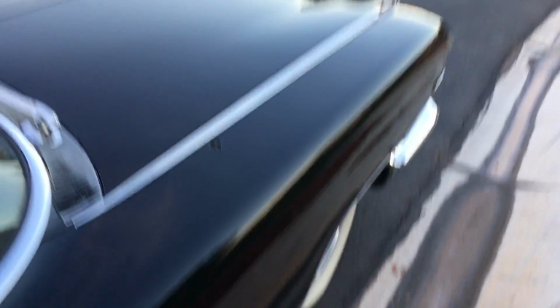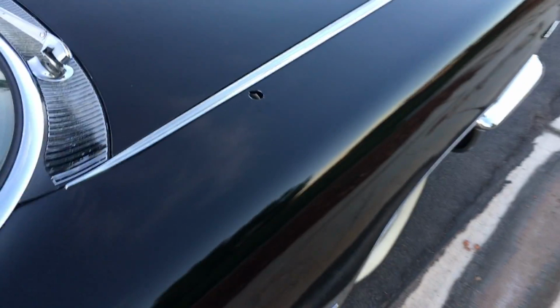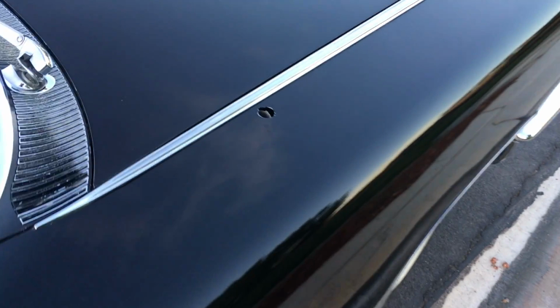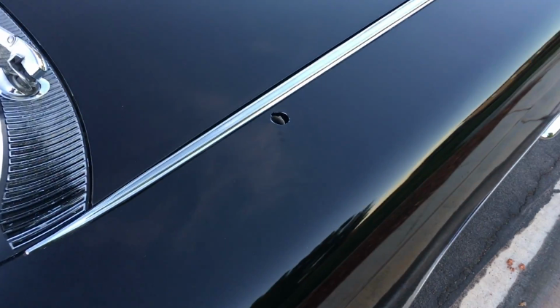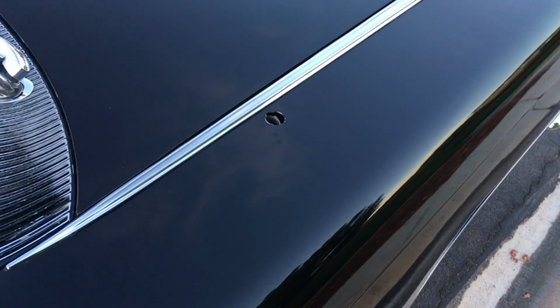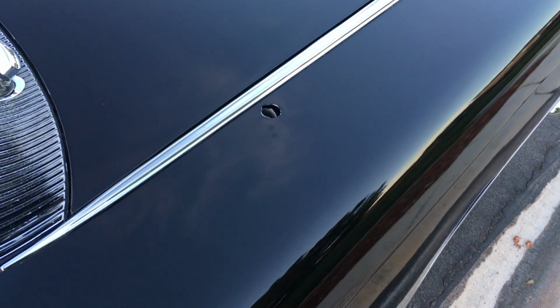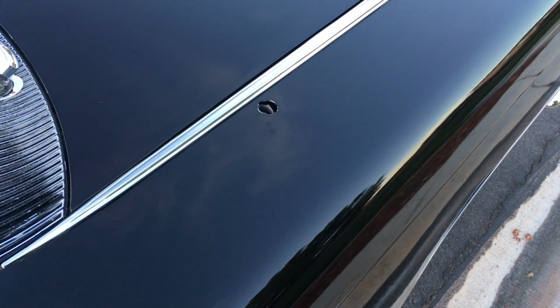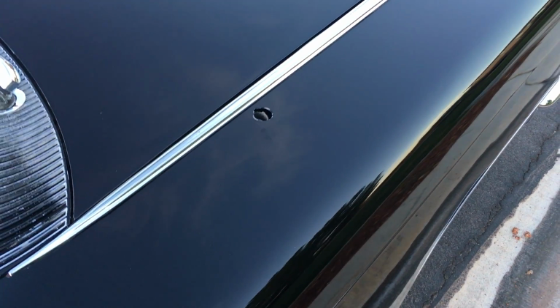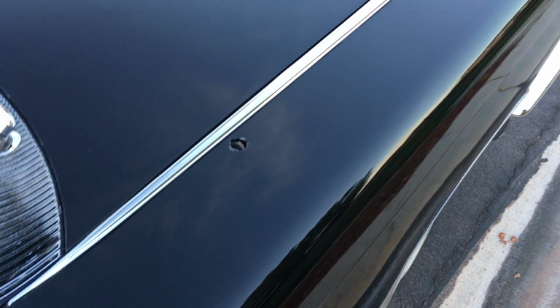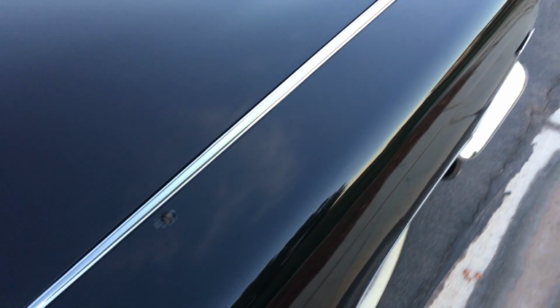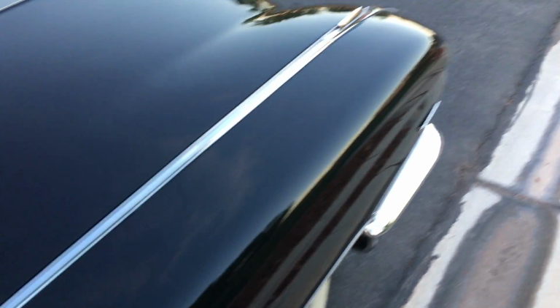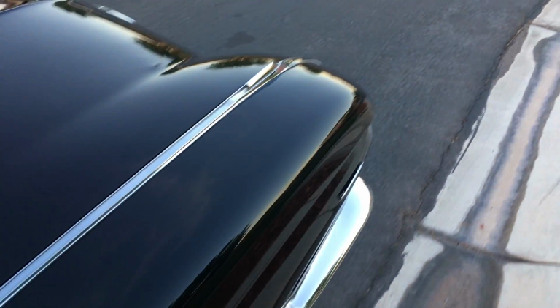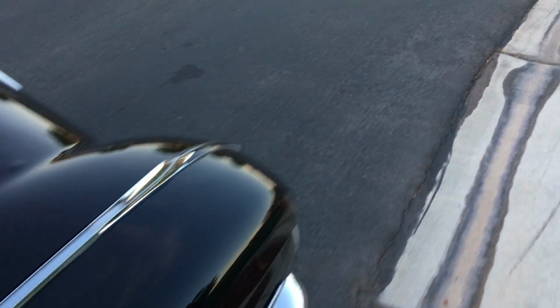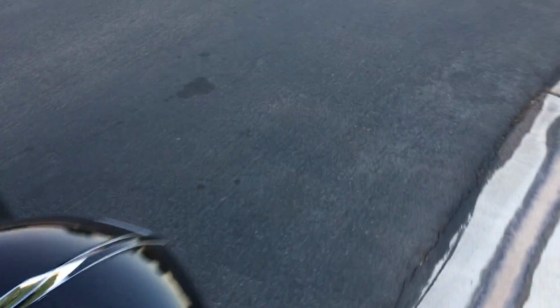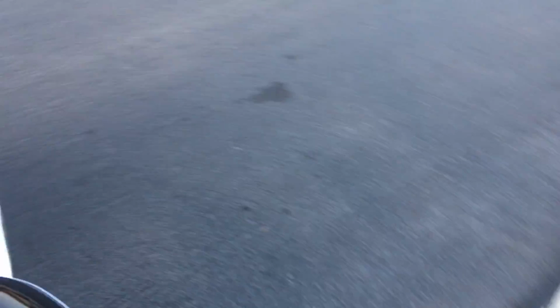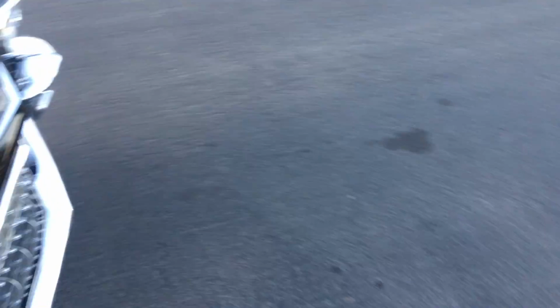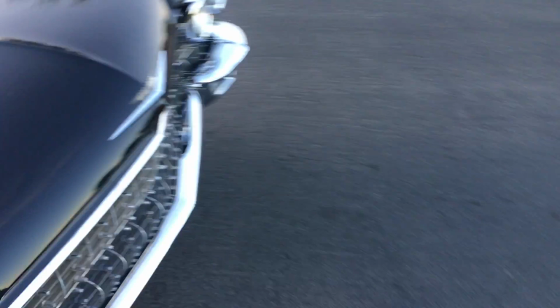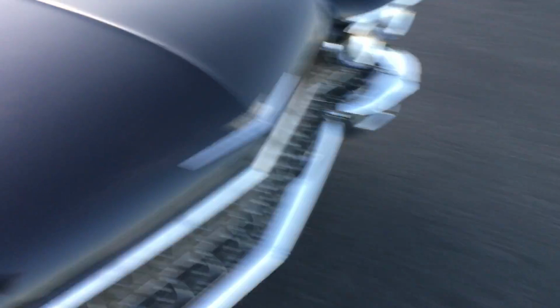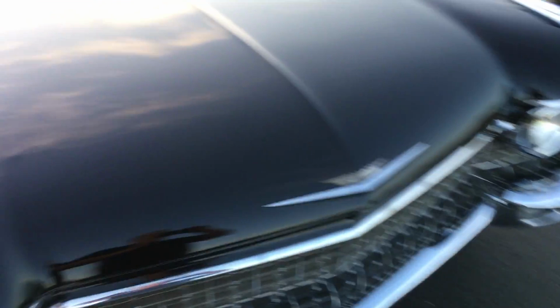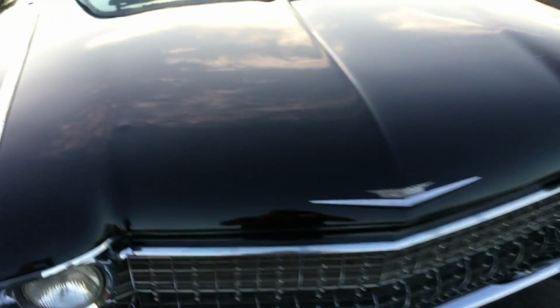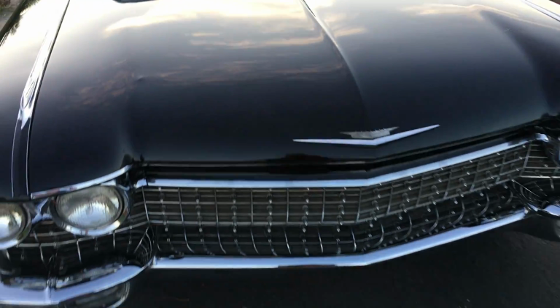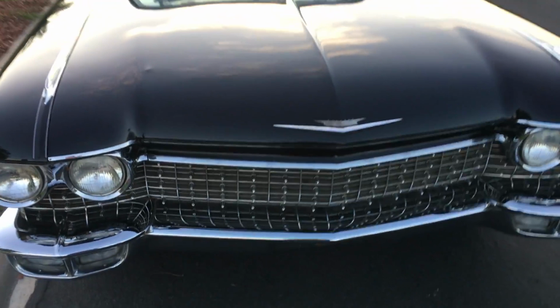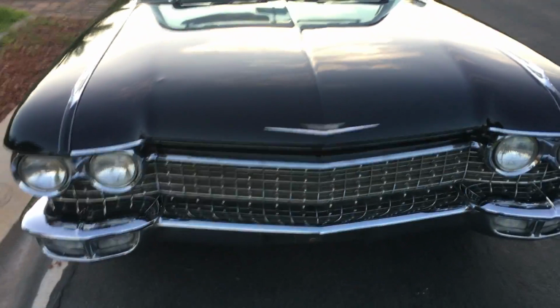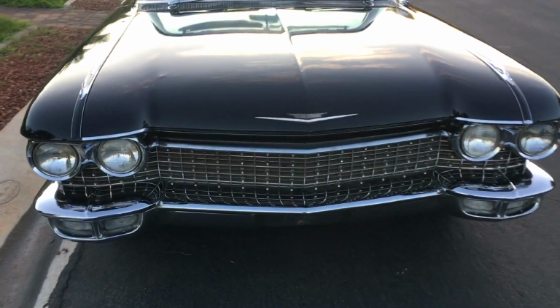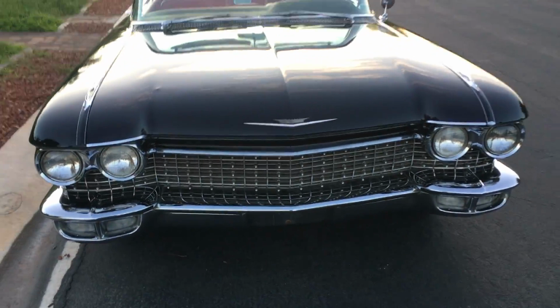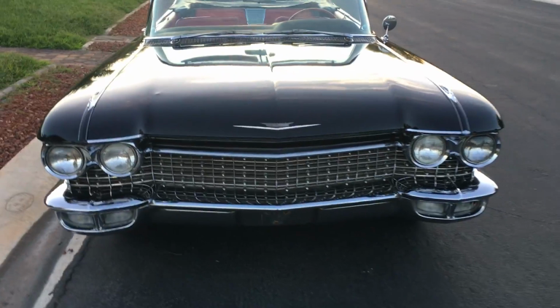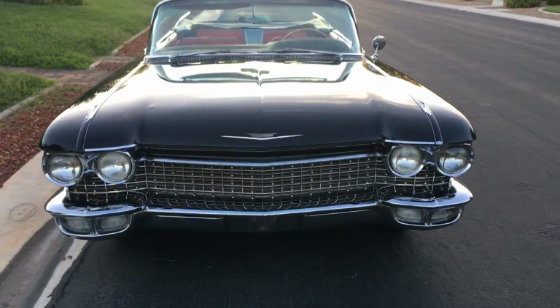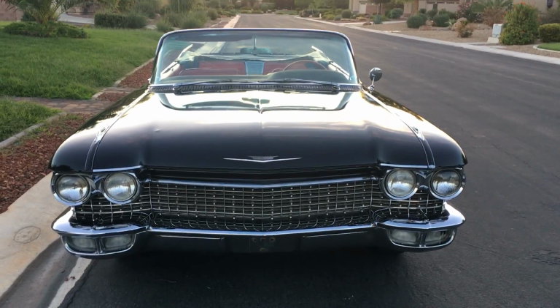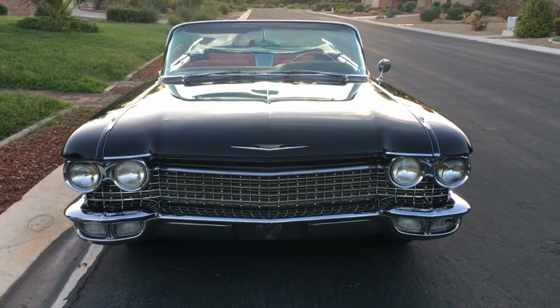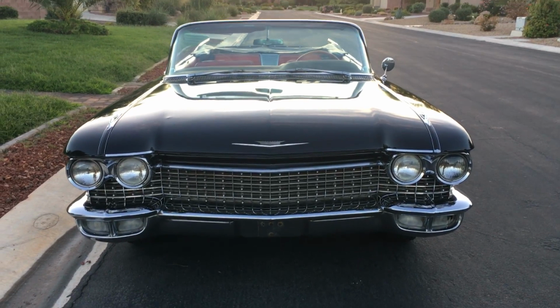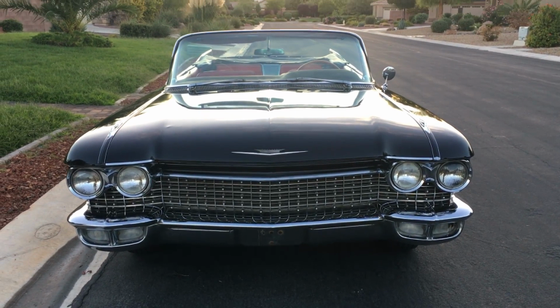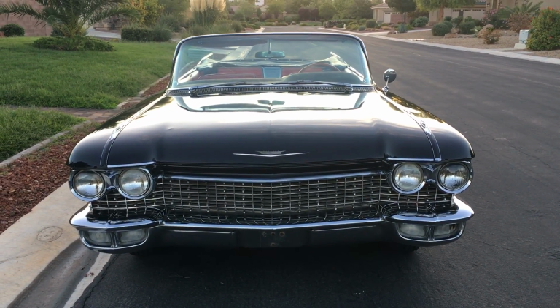The antenna is missing — it was missing when I got it. I haven't bothered to find one and put it on; I don't really care. It actually looks better without it, but for an original car someone would probably want to put the antenna on eventually.